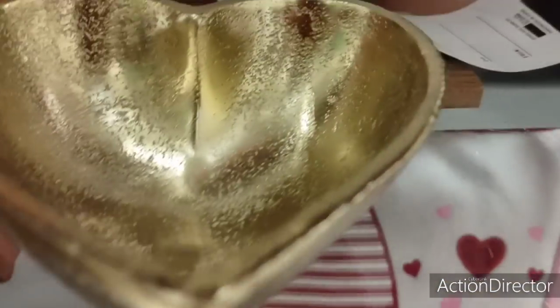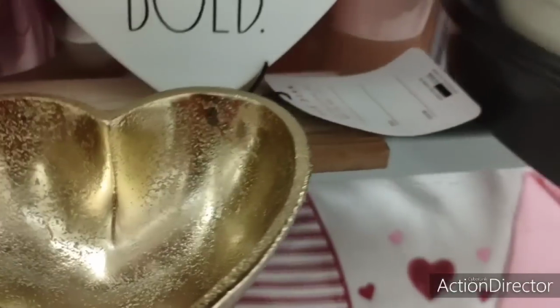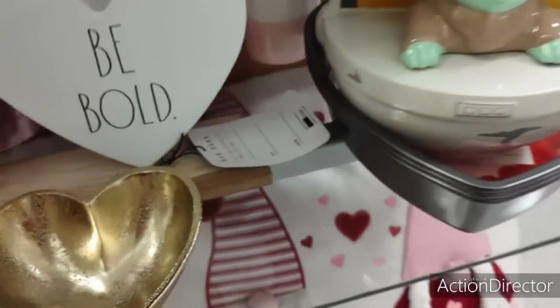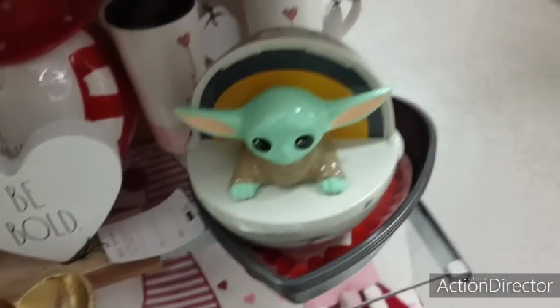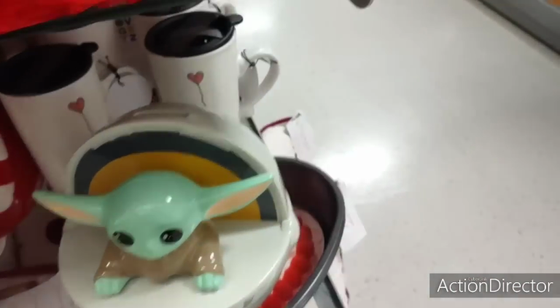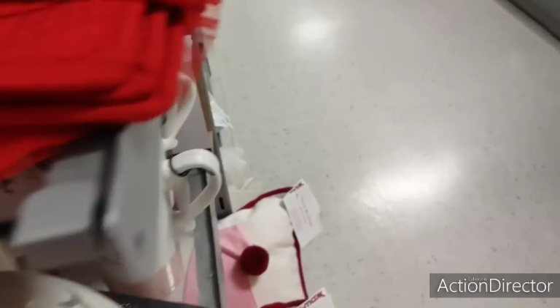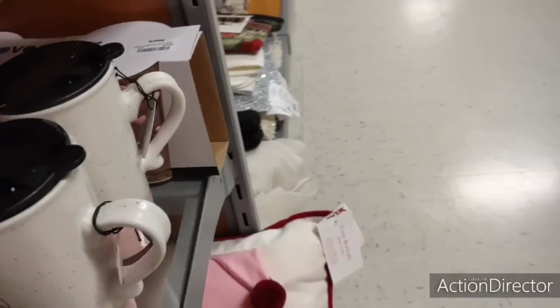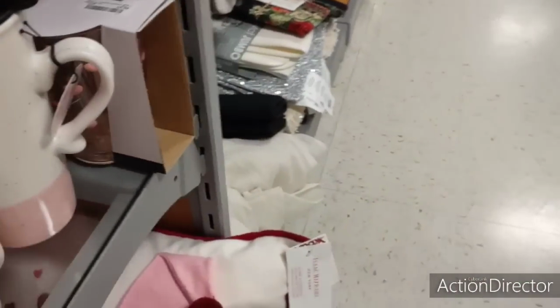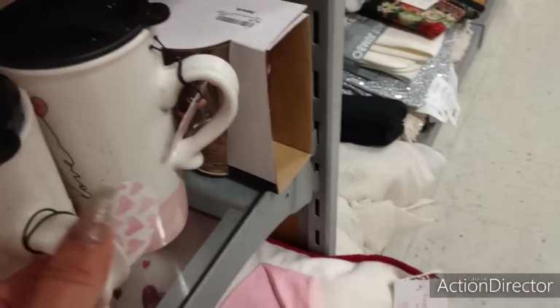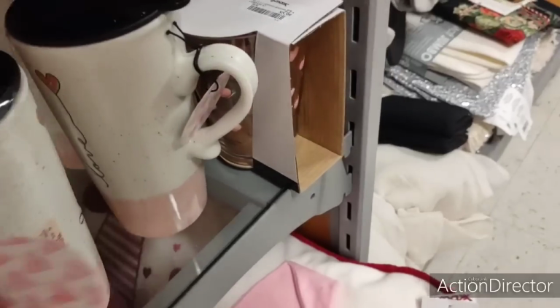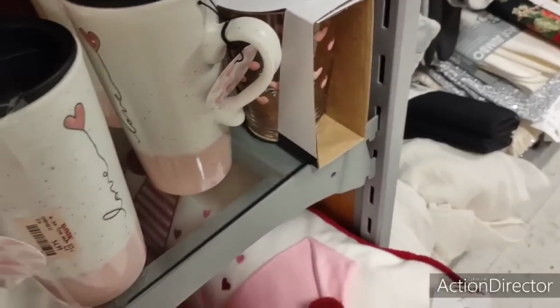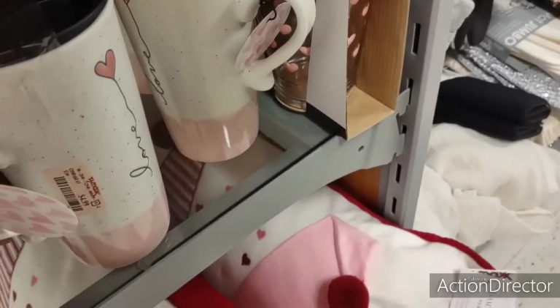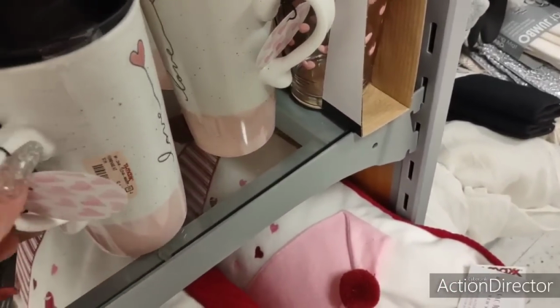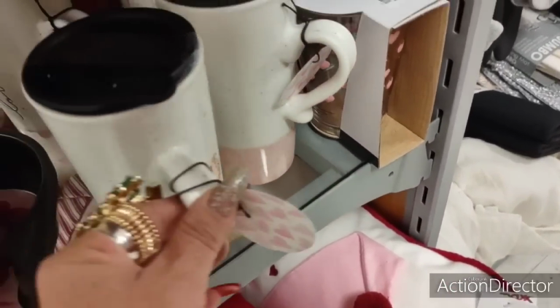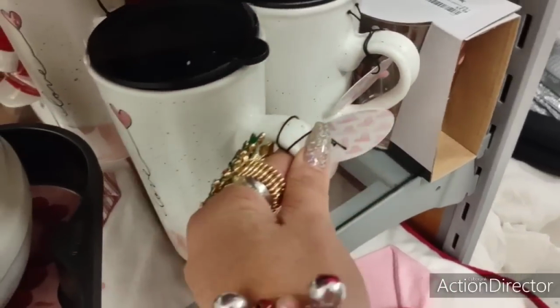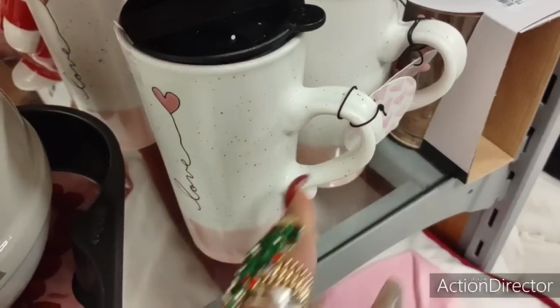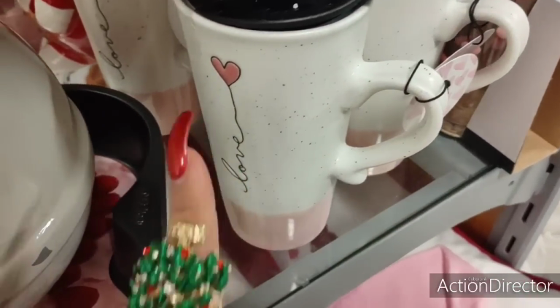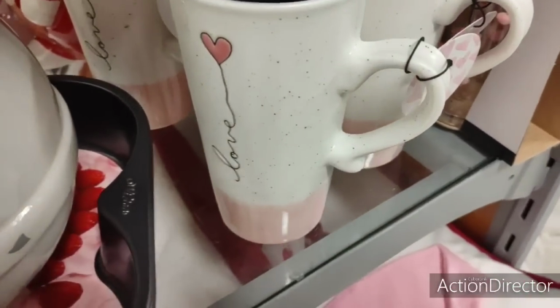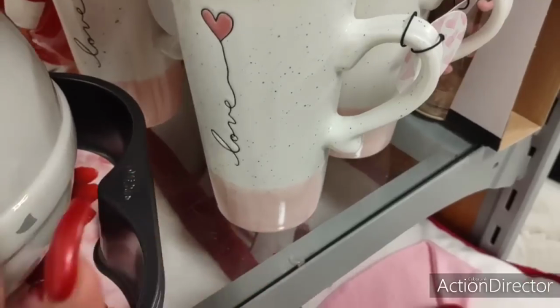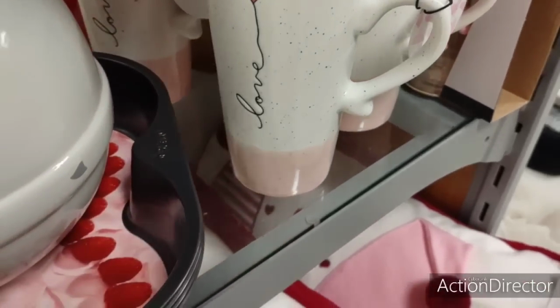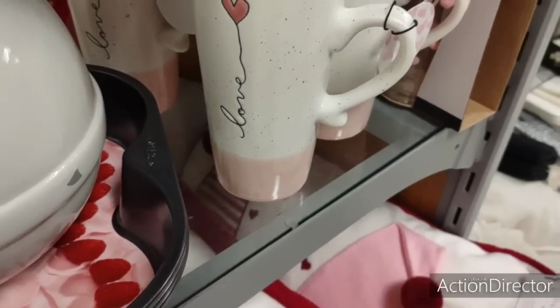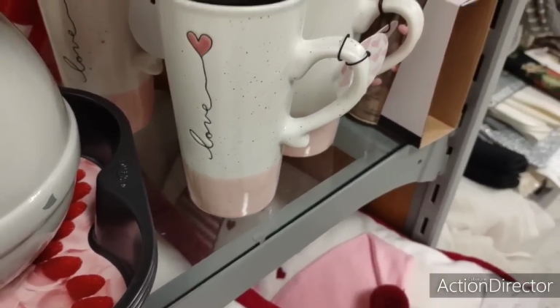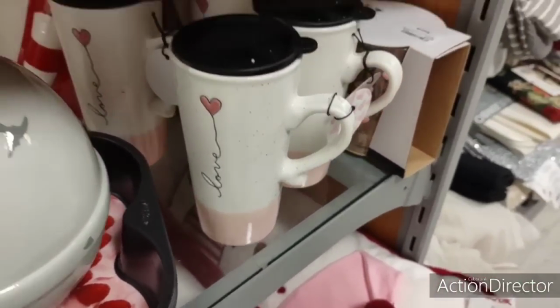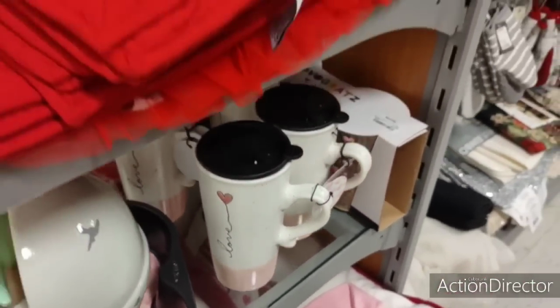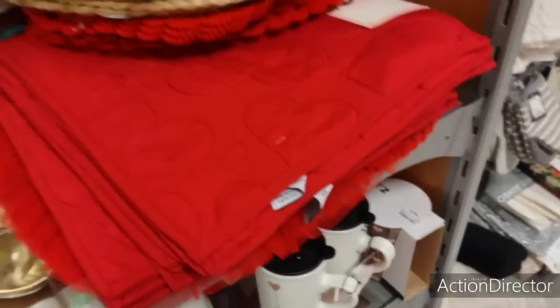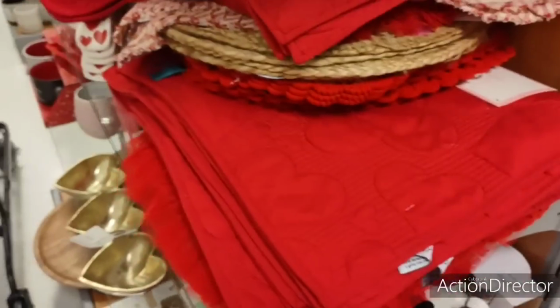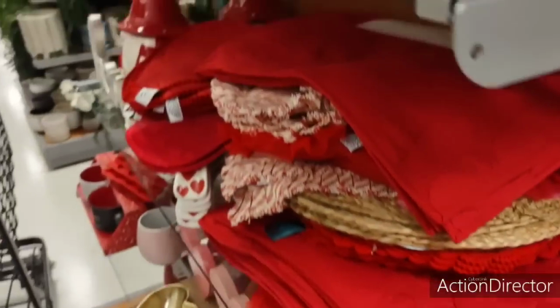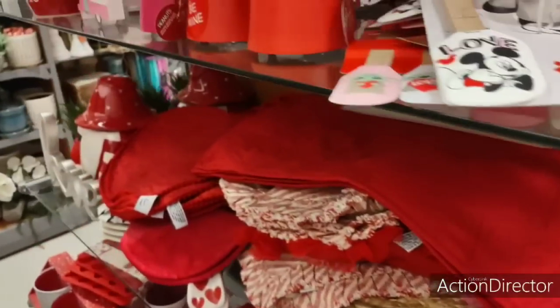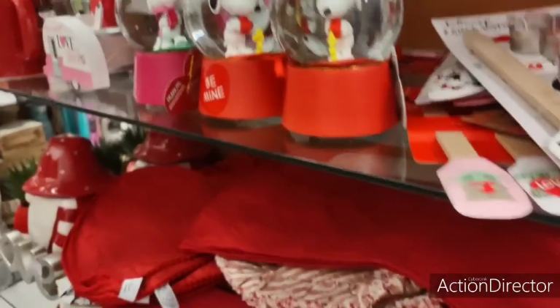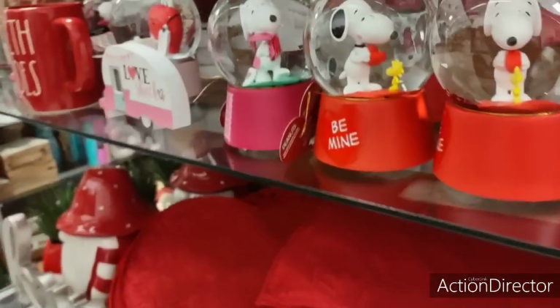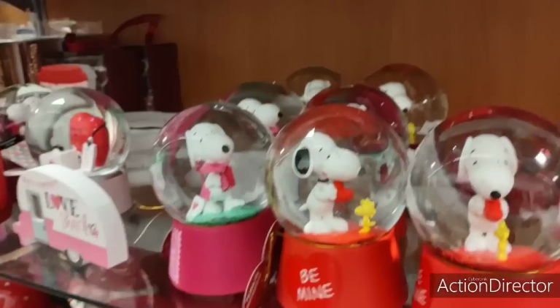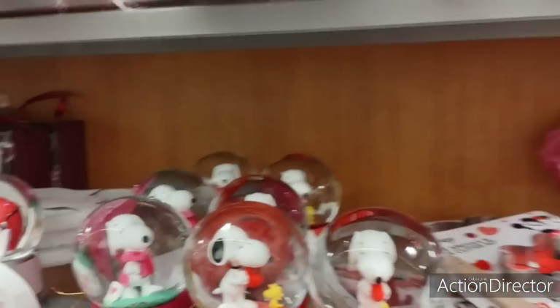Let's take a look at these little mugs. $4.99 — that's actually pretty good. Very soft, subtle, very cute.